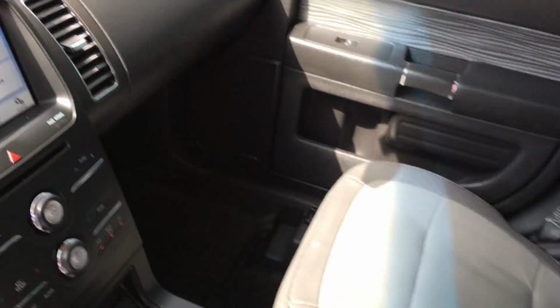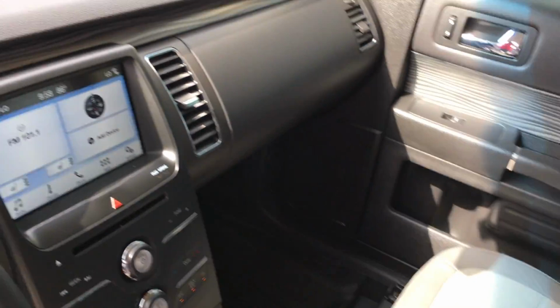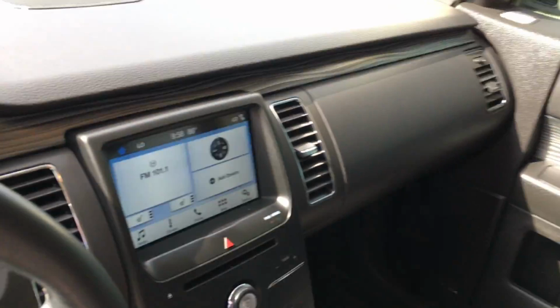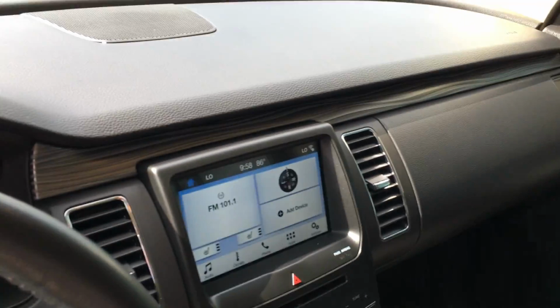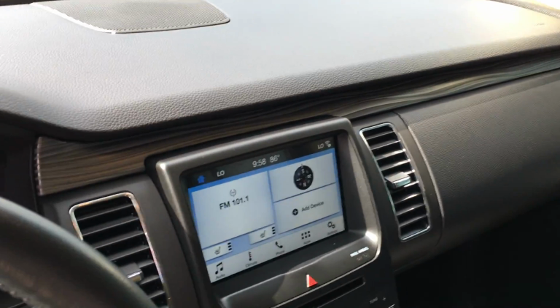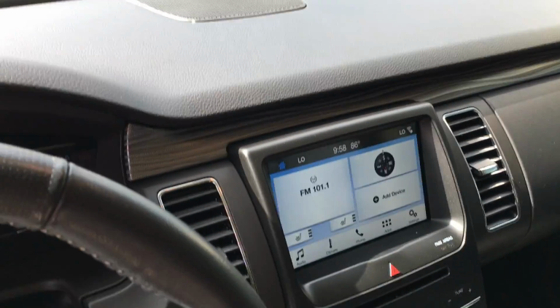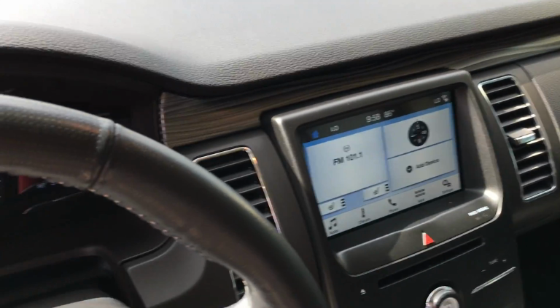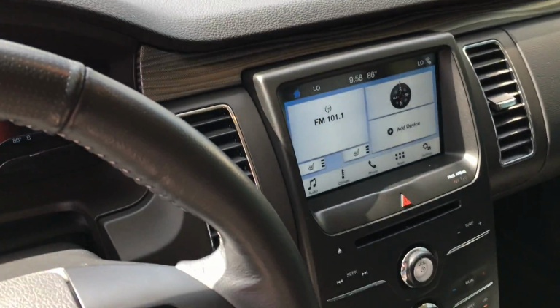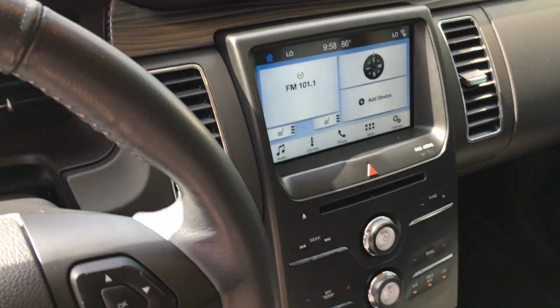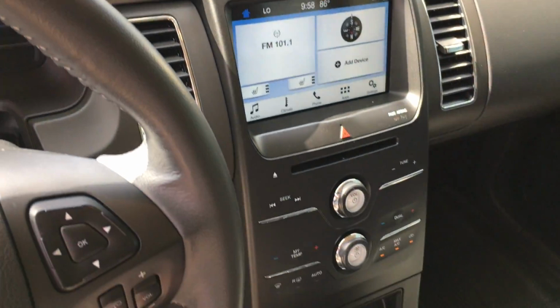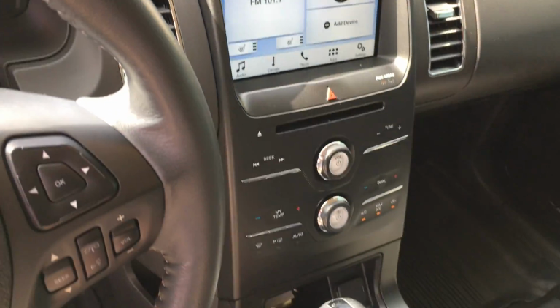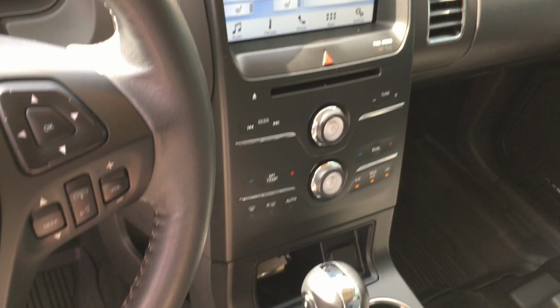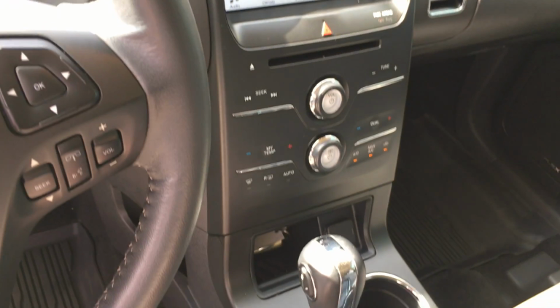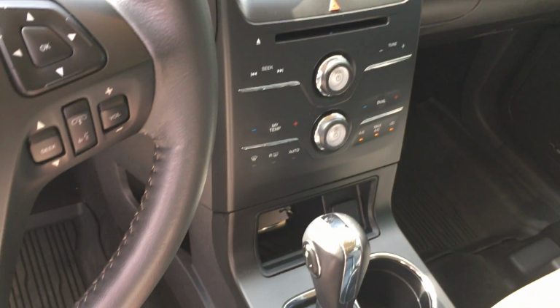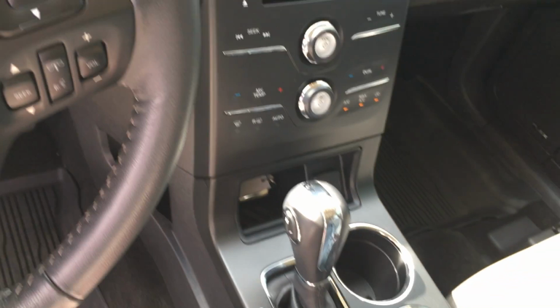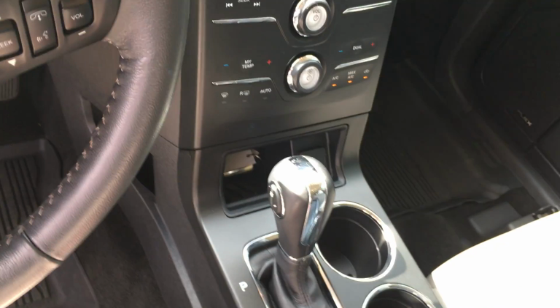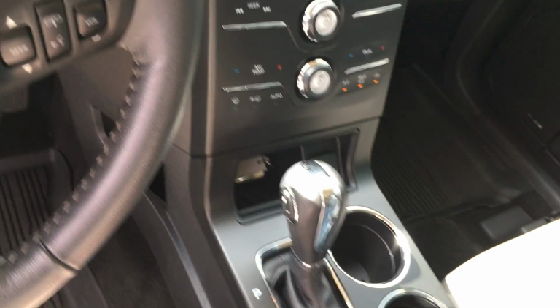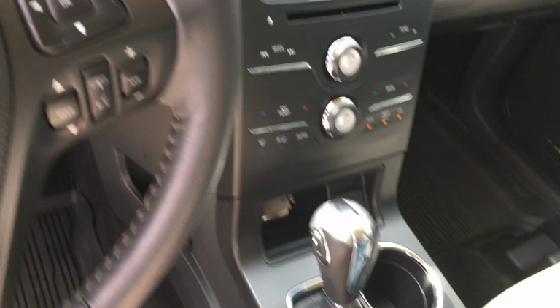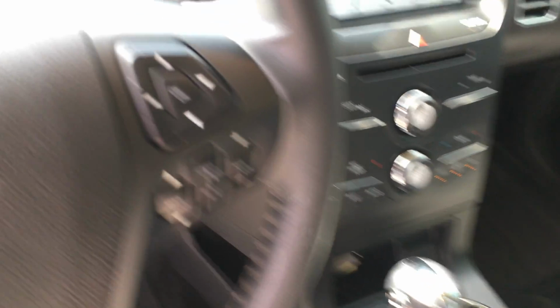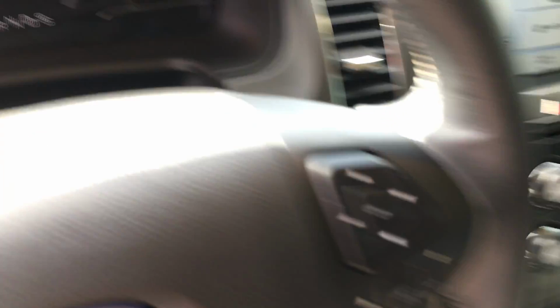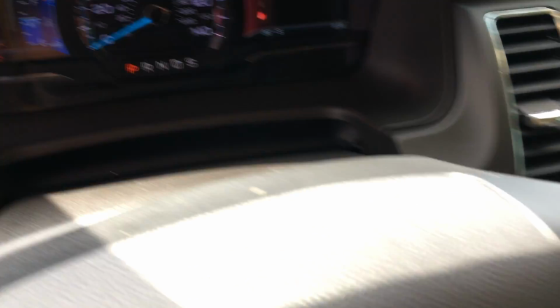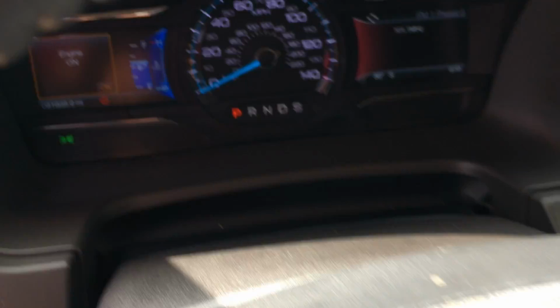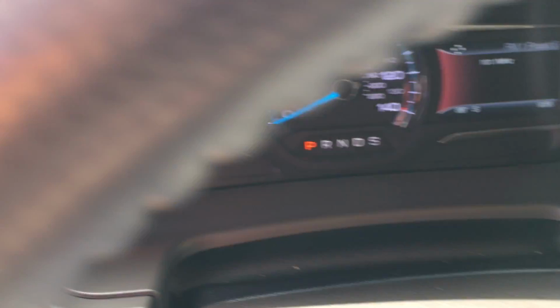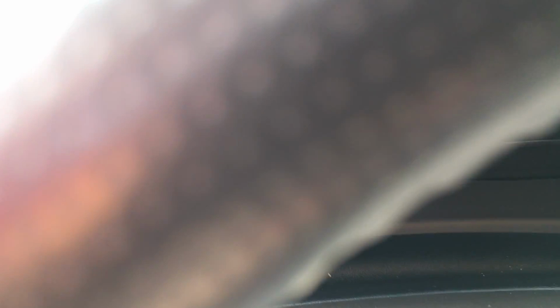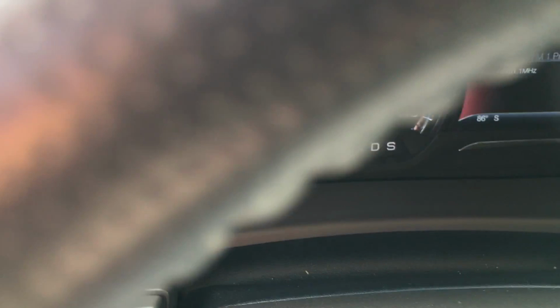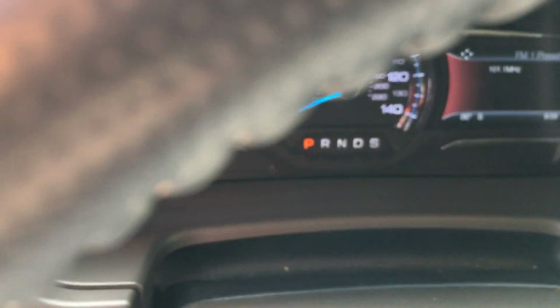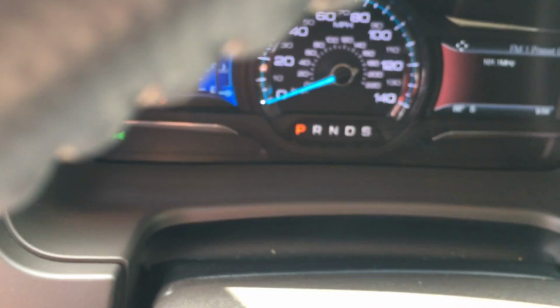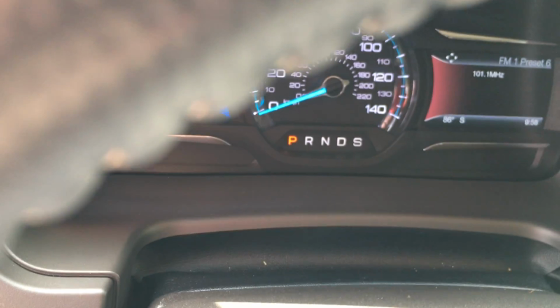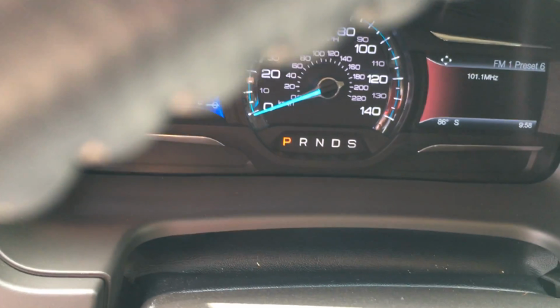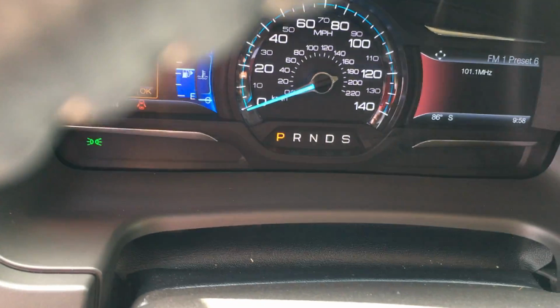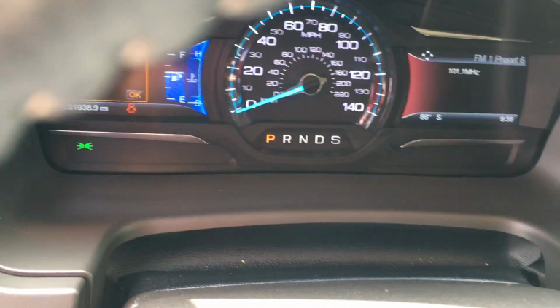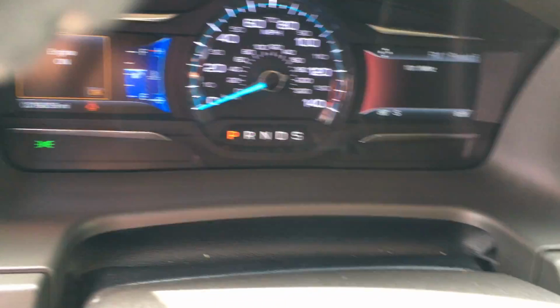Interior-wise, the vehicle looks good. Mileage on it right now is 31,938 miles.